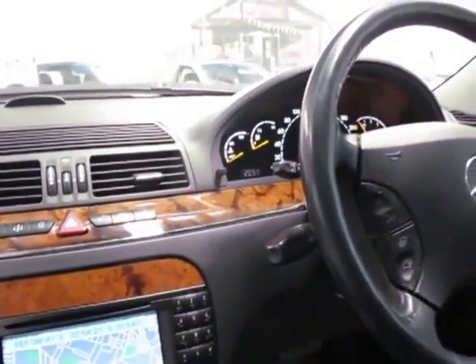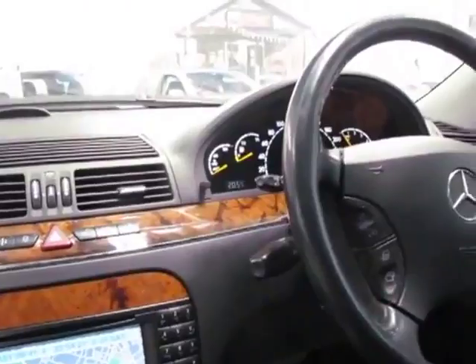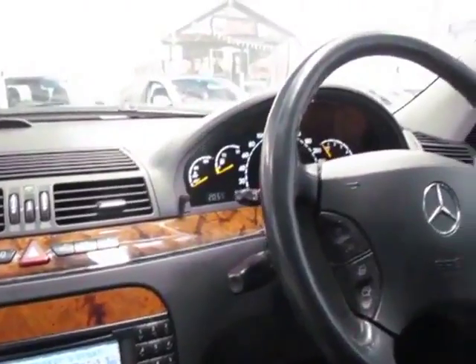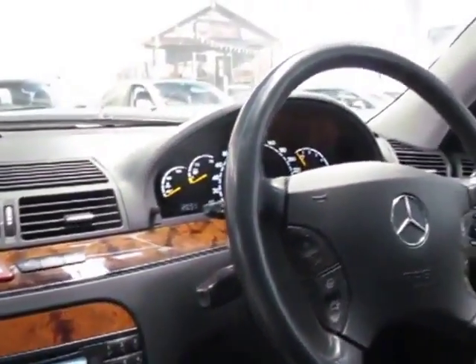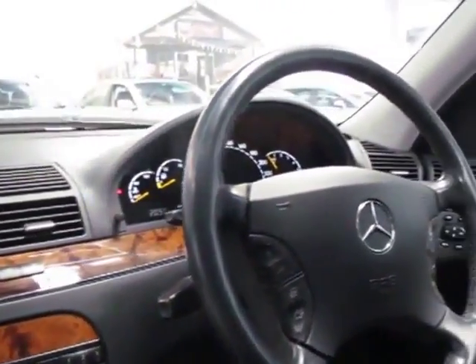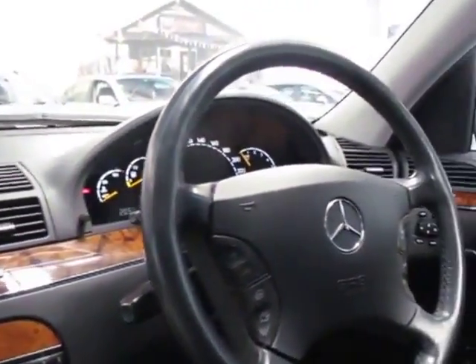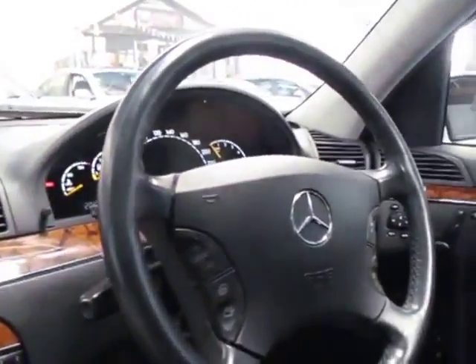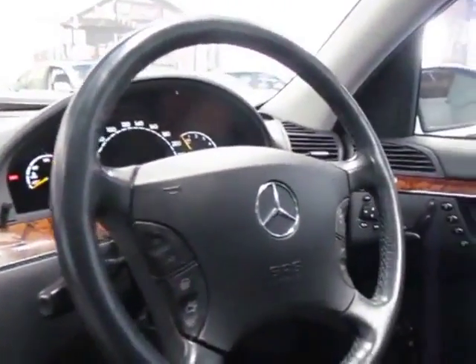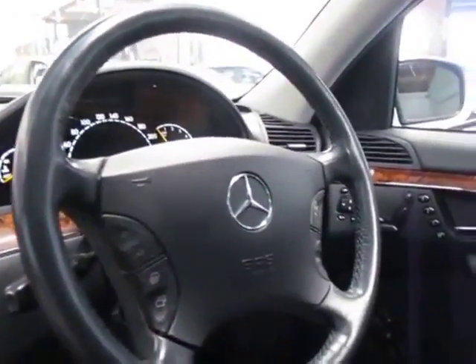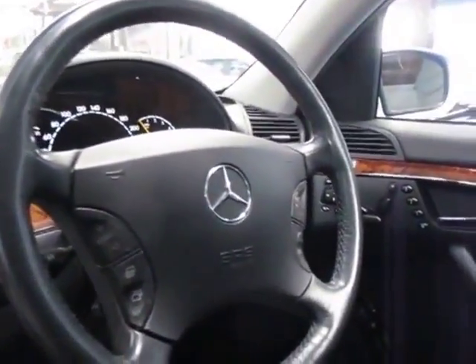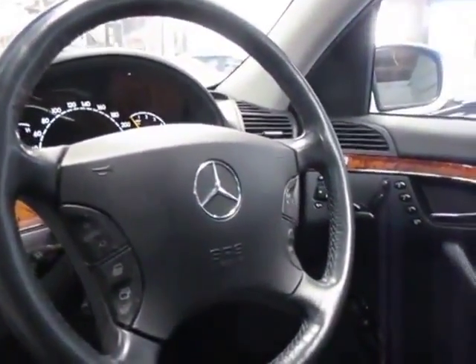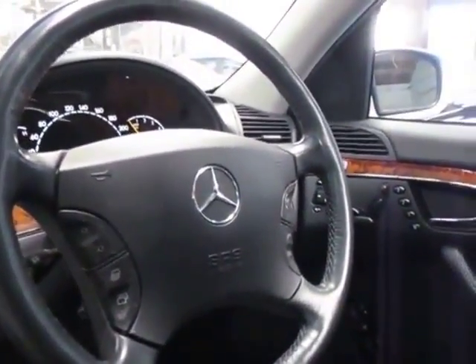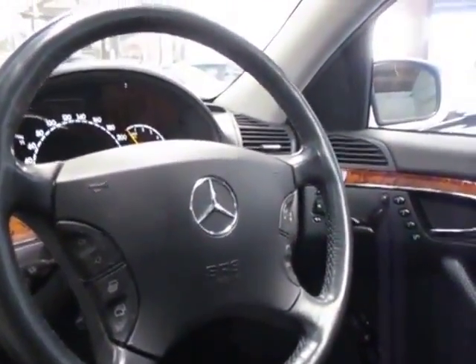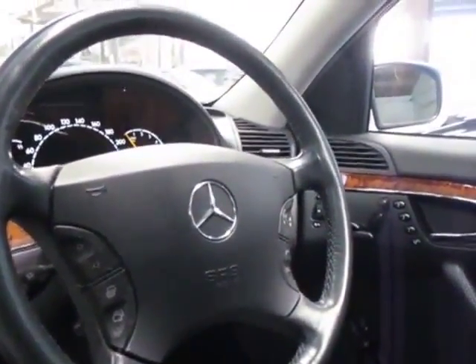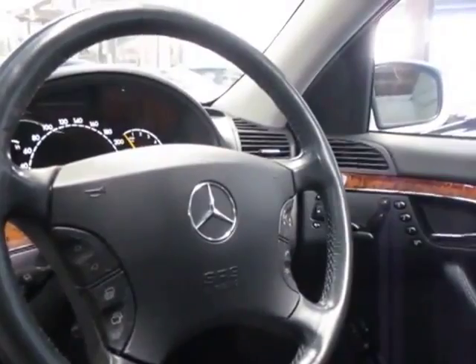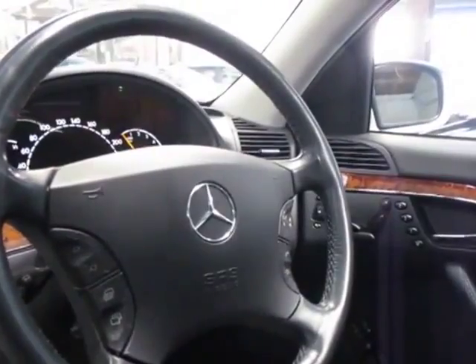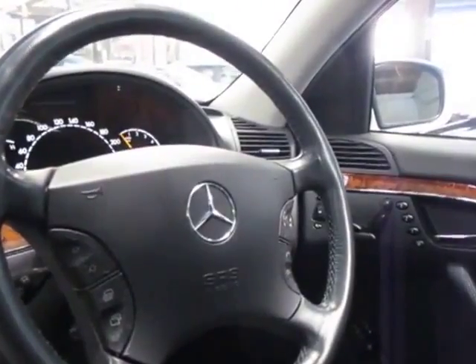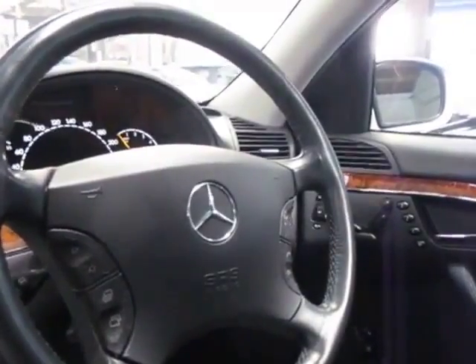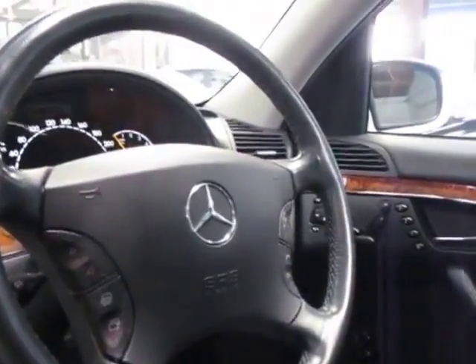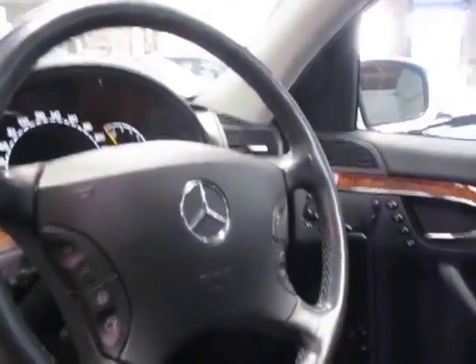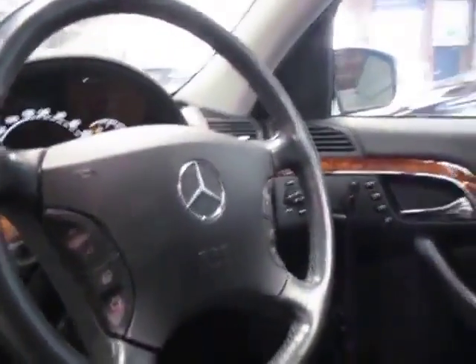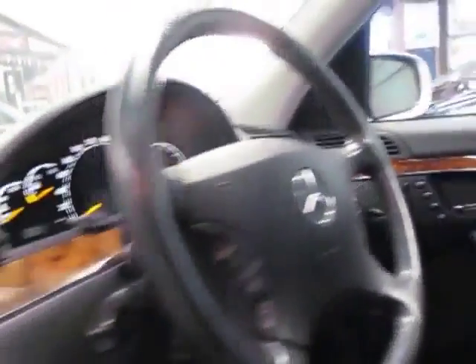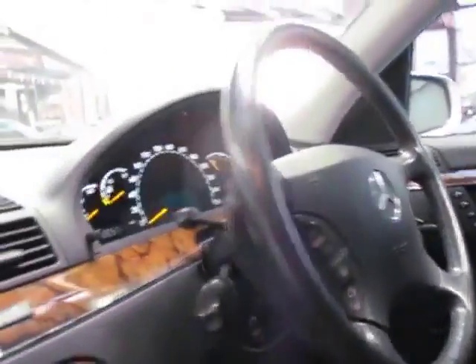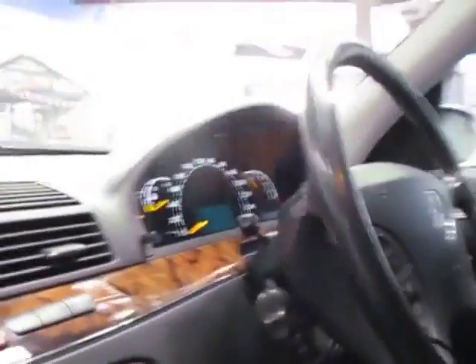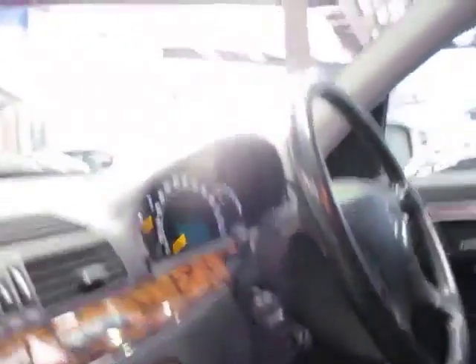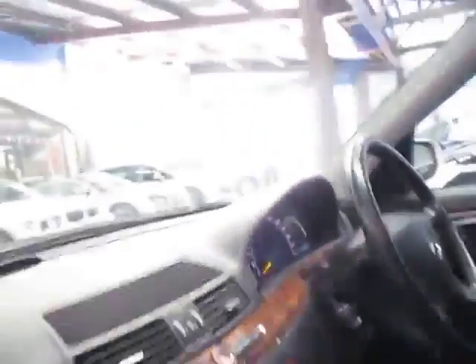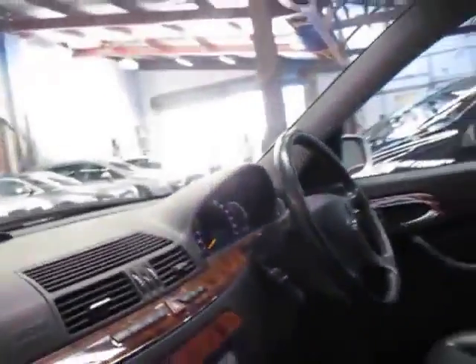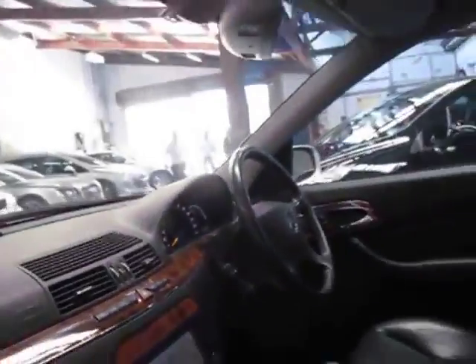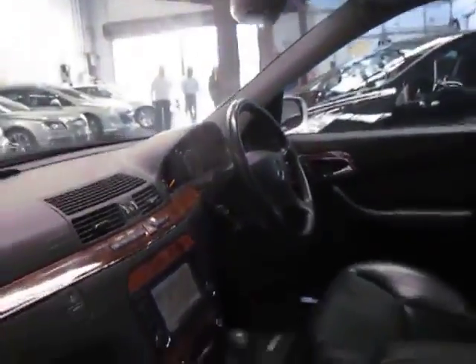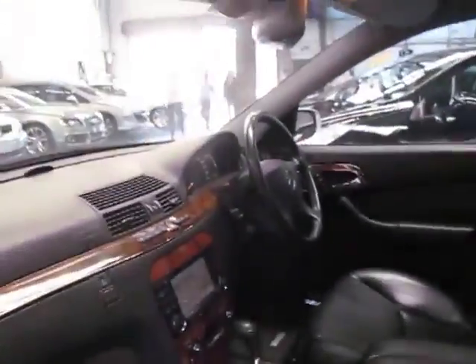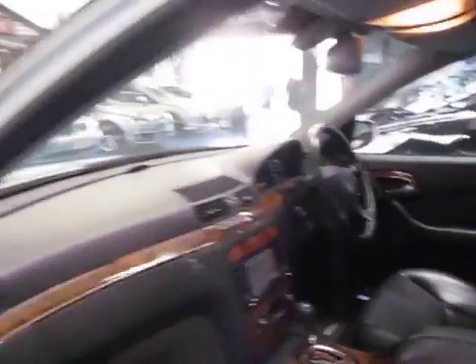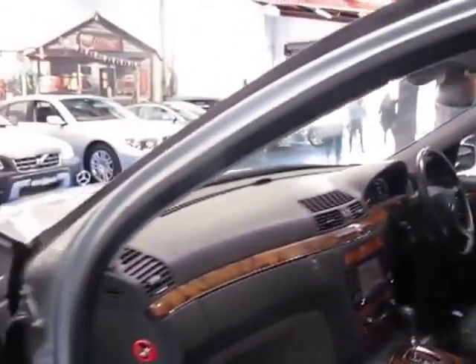It's done 150,000 kilometres with a complete service history from brand new at a Mercedes-Benz dealership, and it just had a very major service at the start of this year.